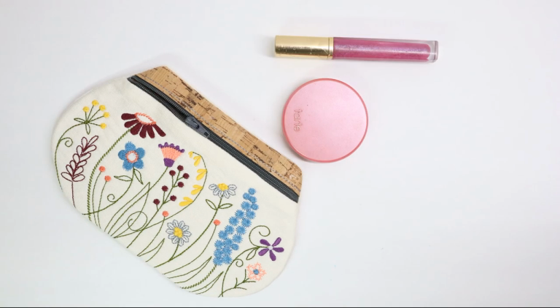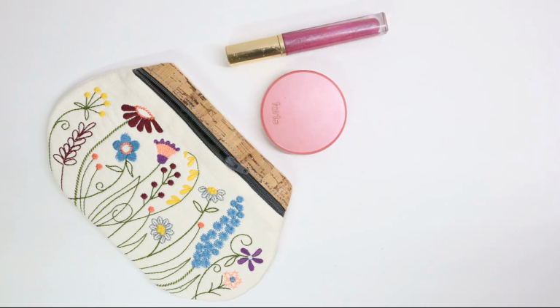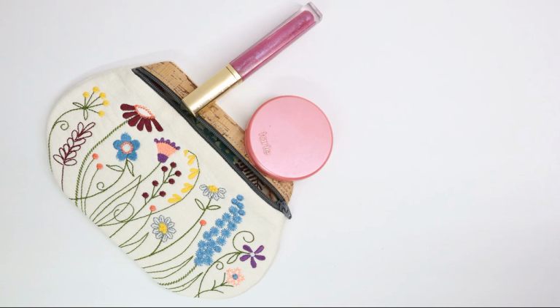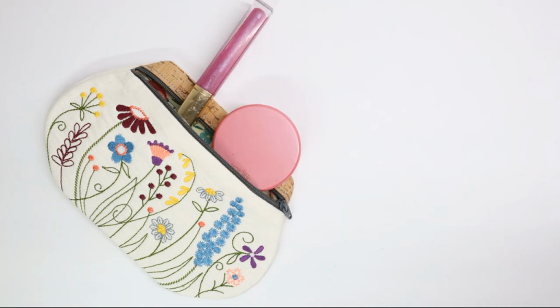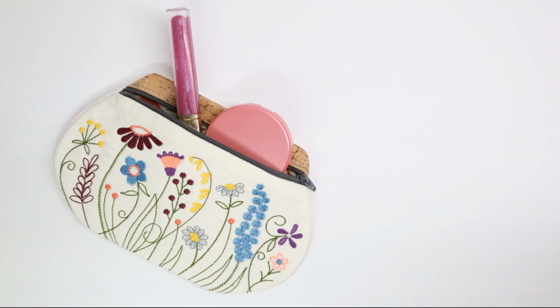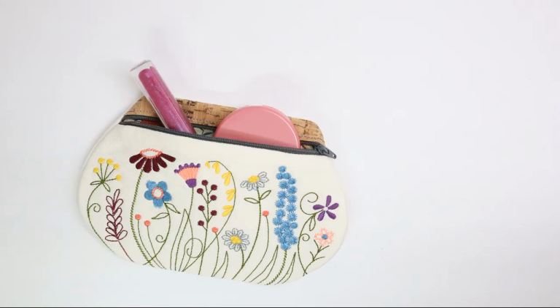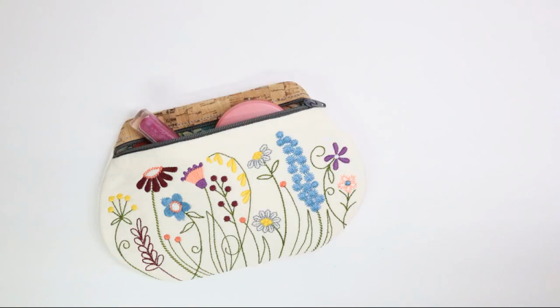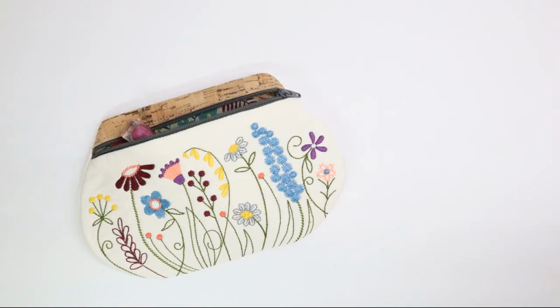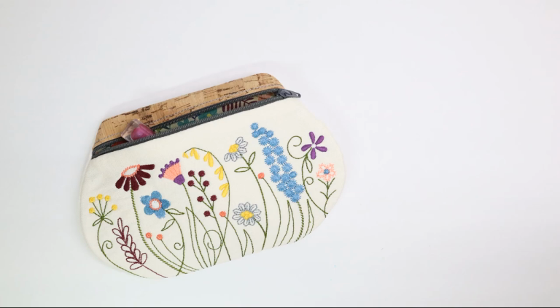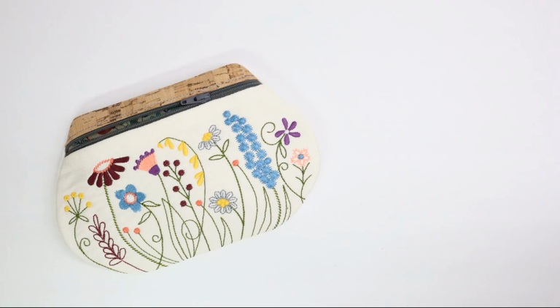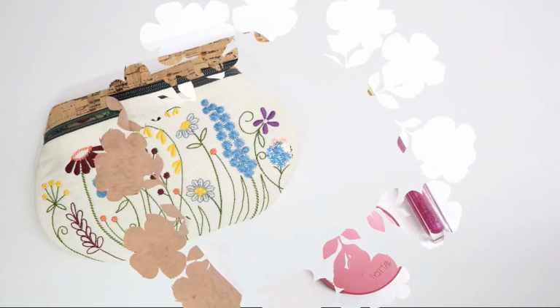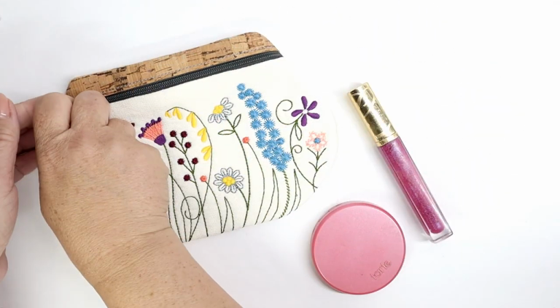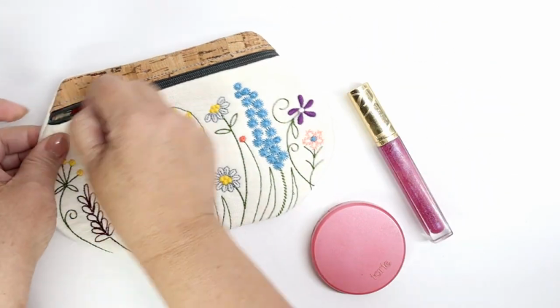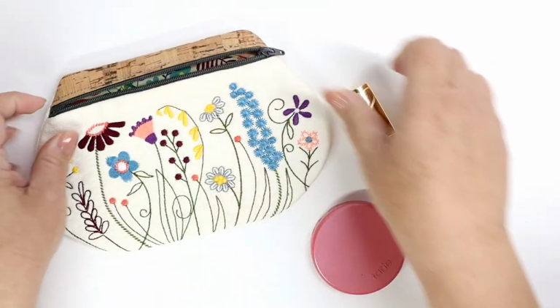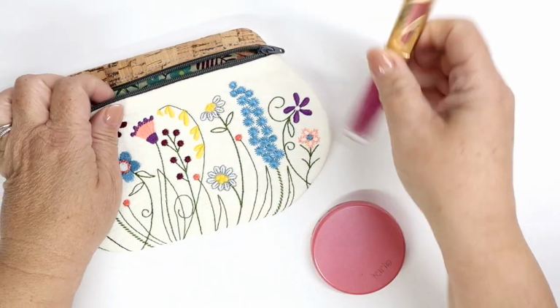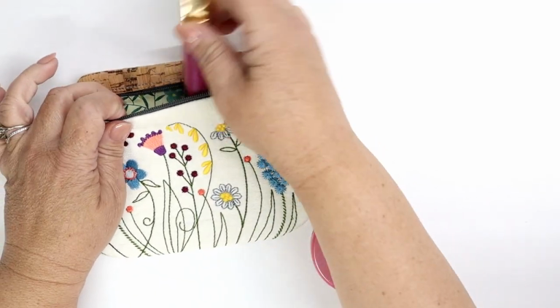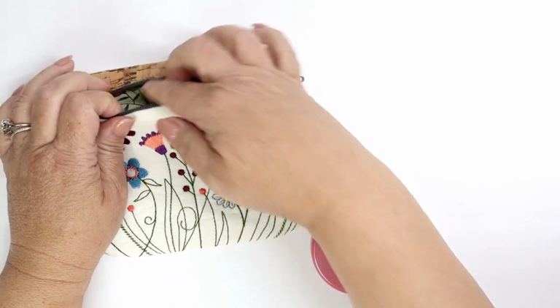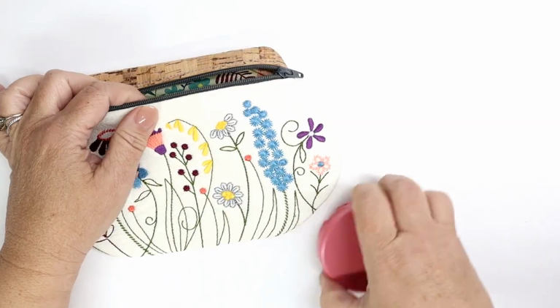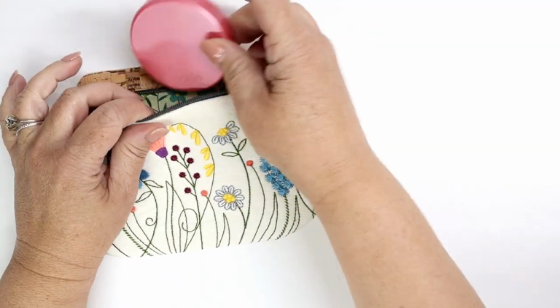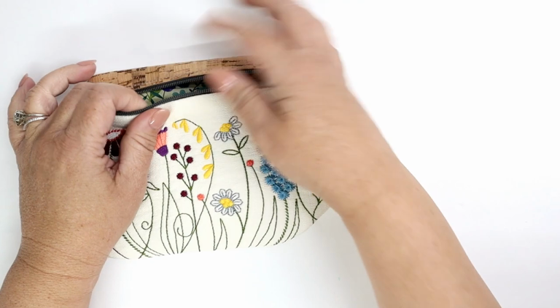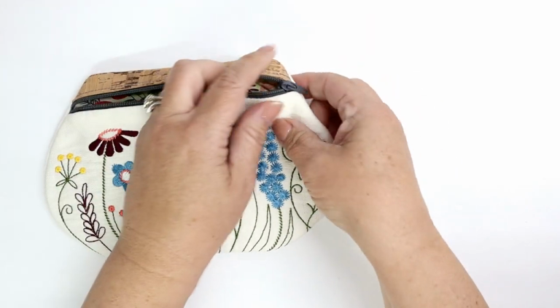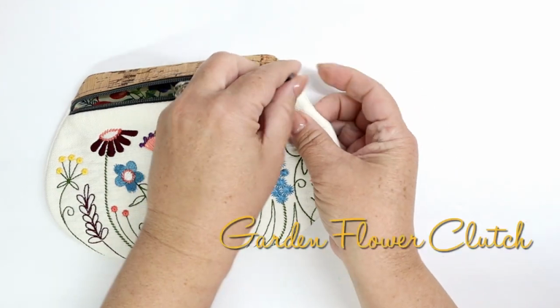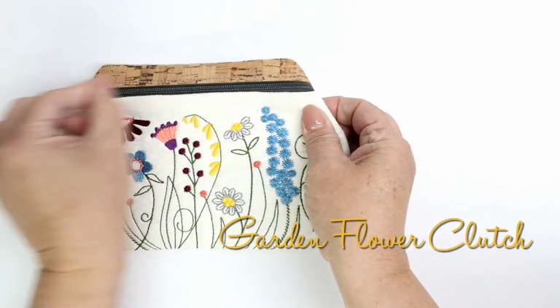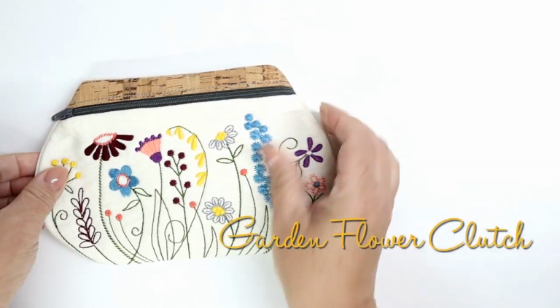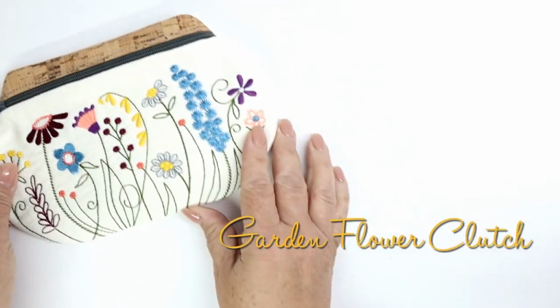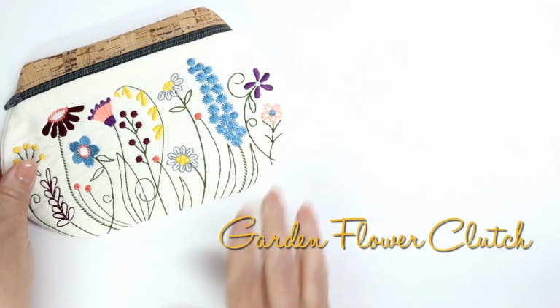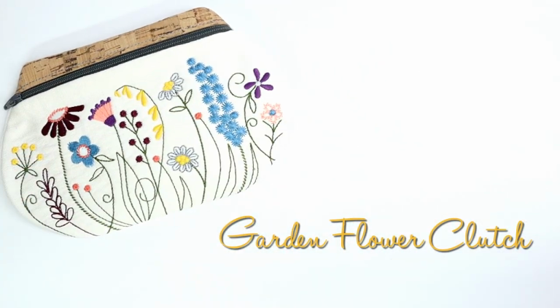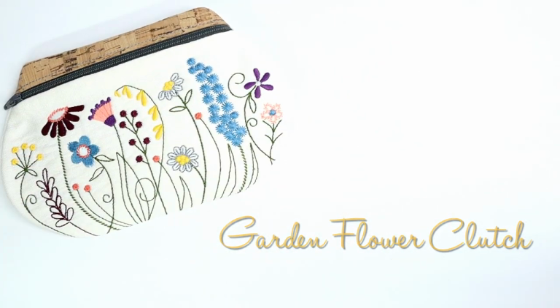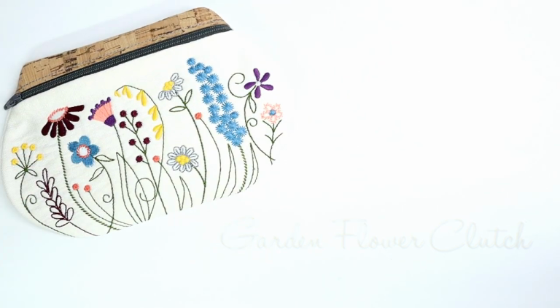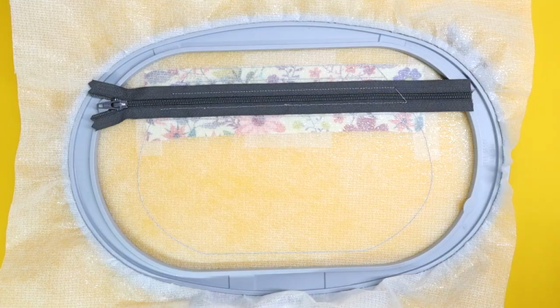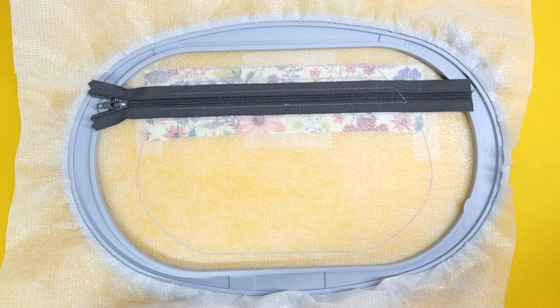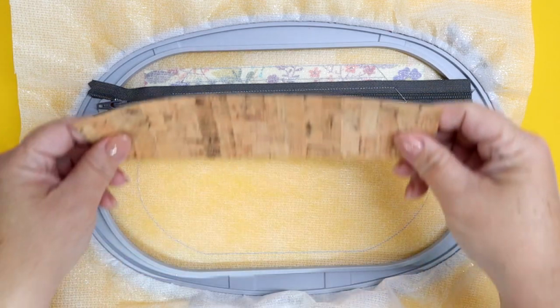Hello my sewing bees! I'm pleased to introduce you to the Garden Flower Clutch. This feminine flower zipper bag is made using an embroidery machine and is completely constructed in the hoop. It features a touch of cork material along the top.